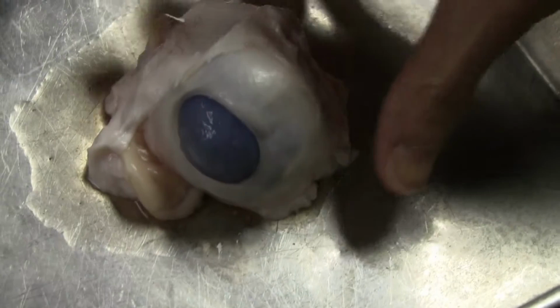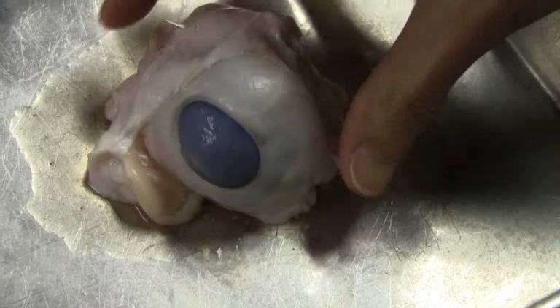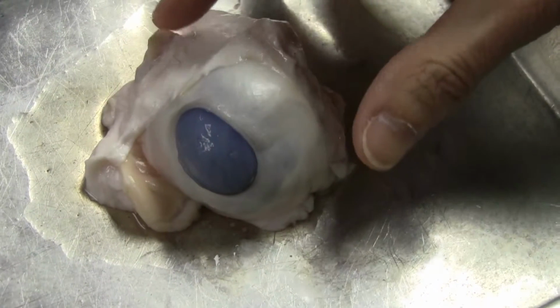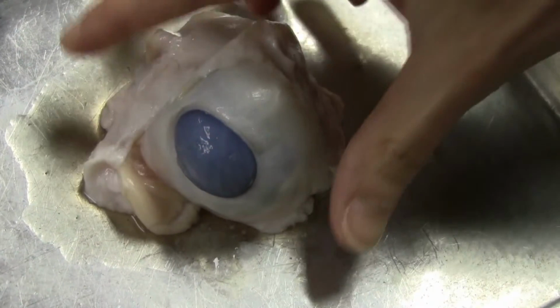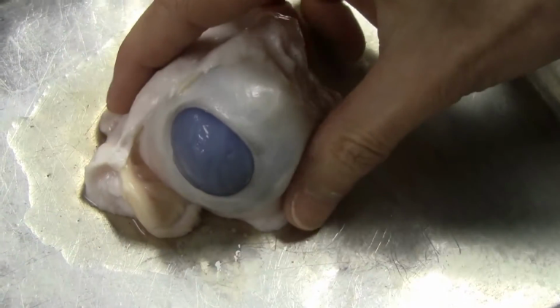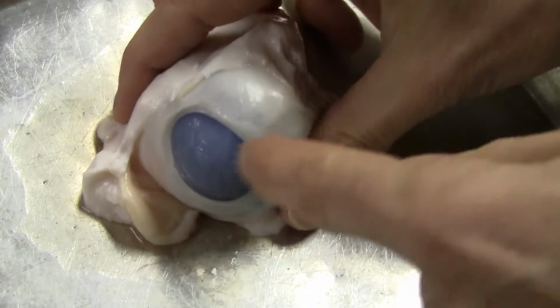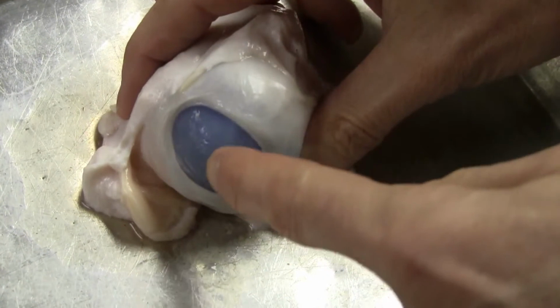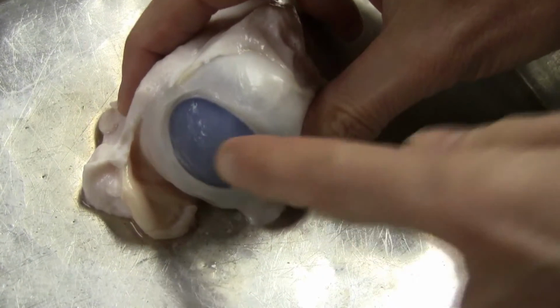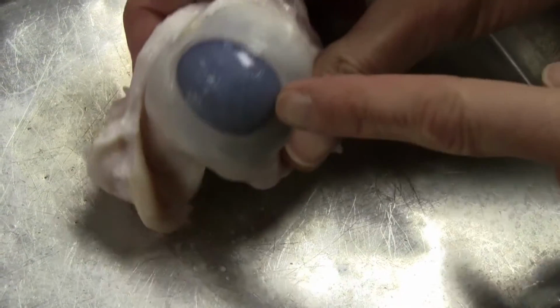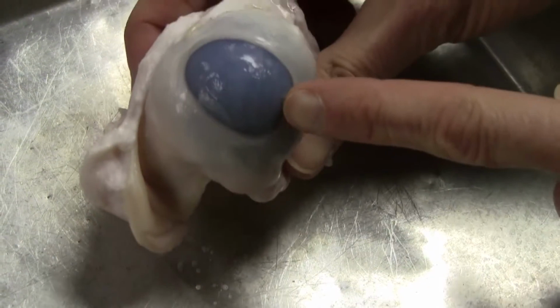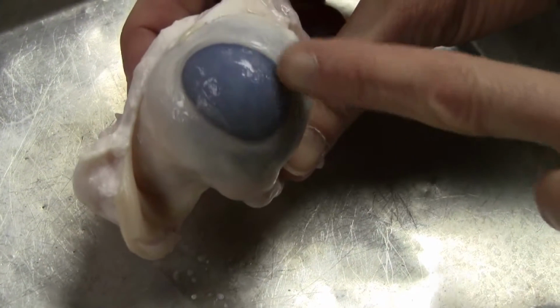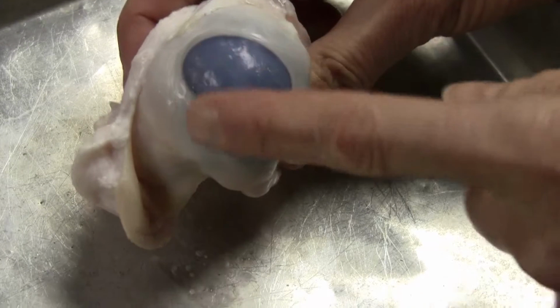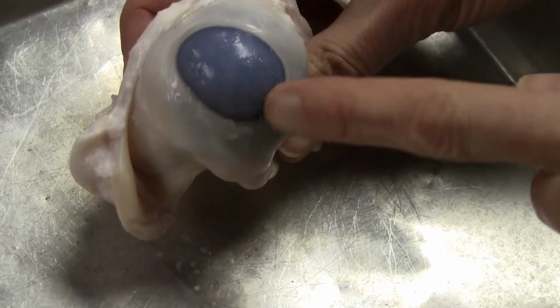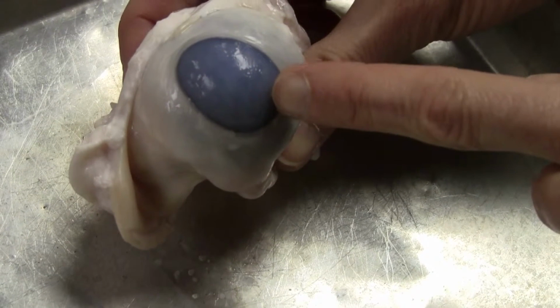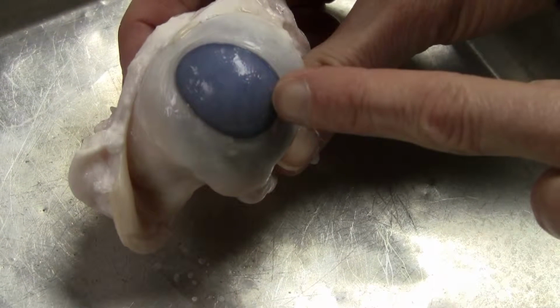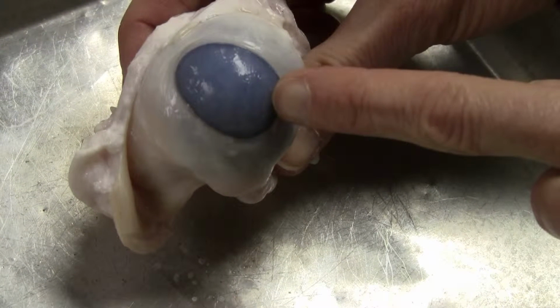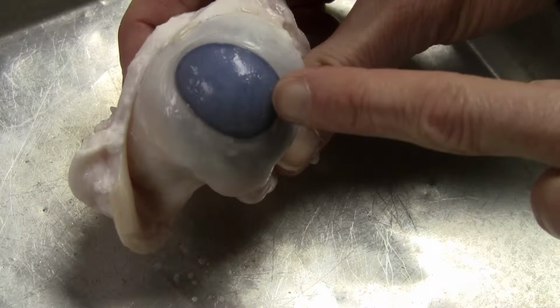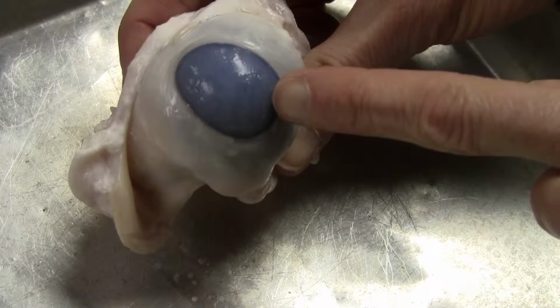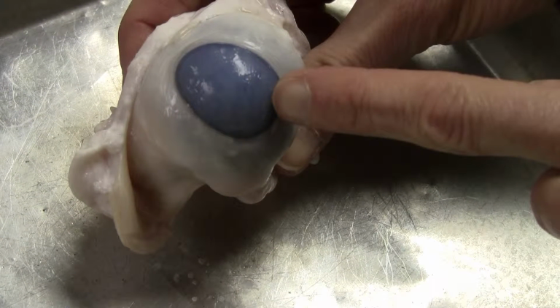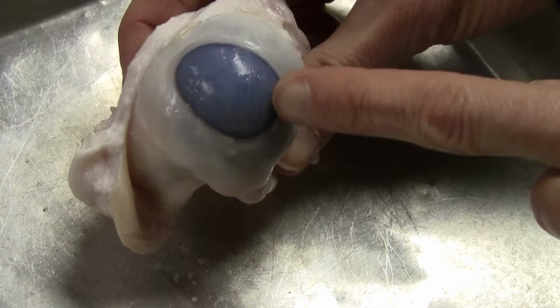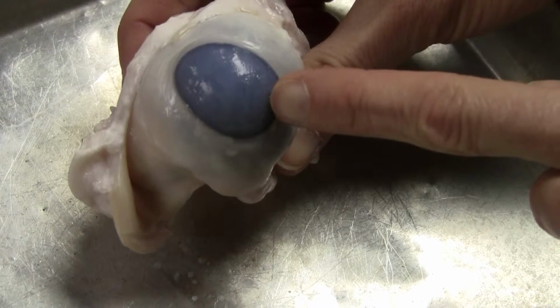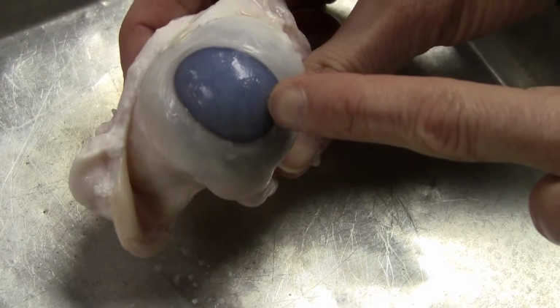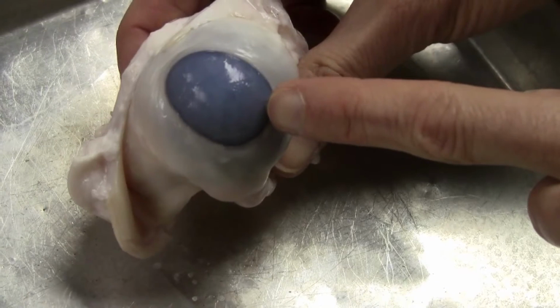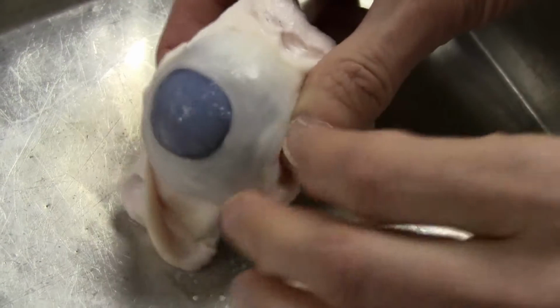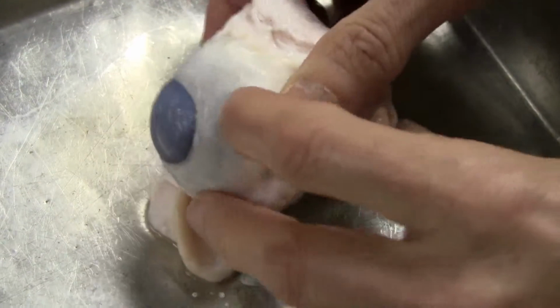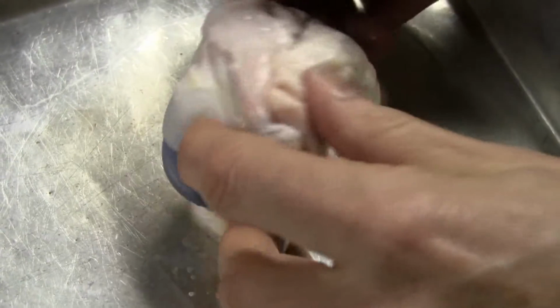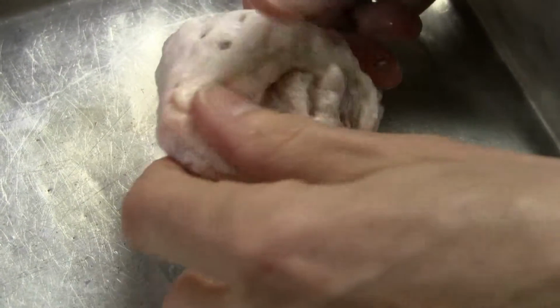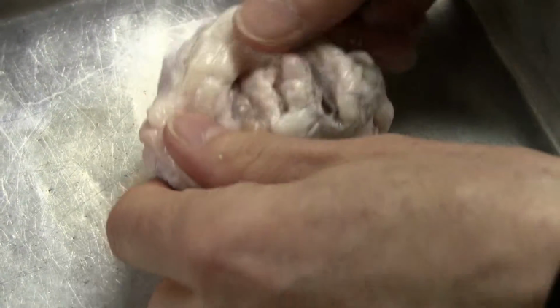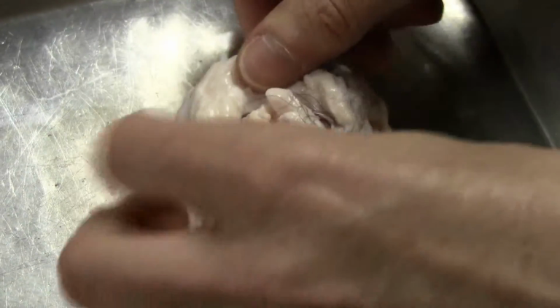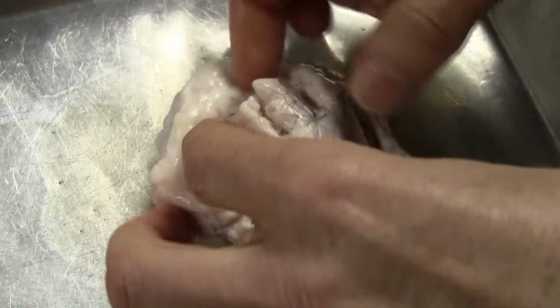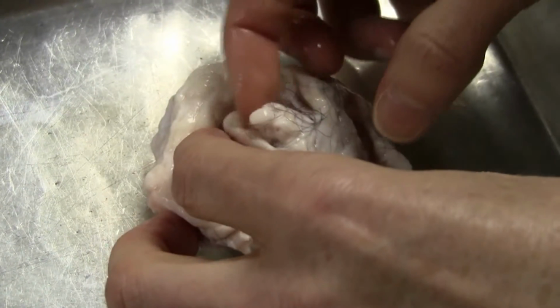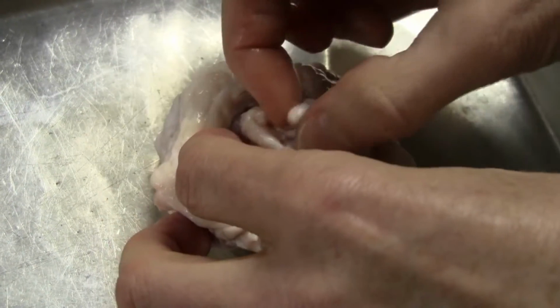This is the cornea. It is cloudy so you can't see the pupil nor the lens. At the back of the eye you could see the optic nerve.